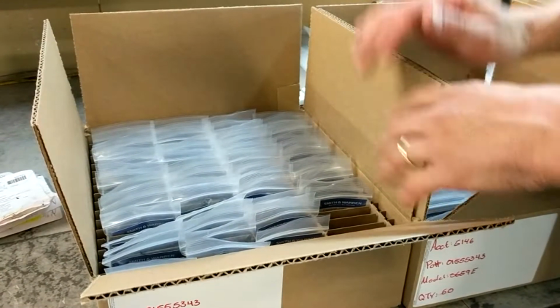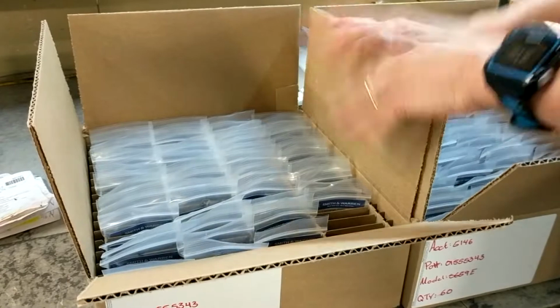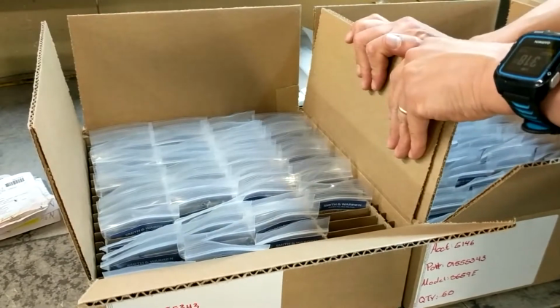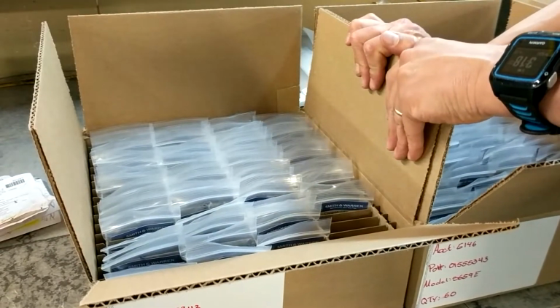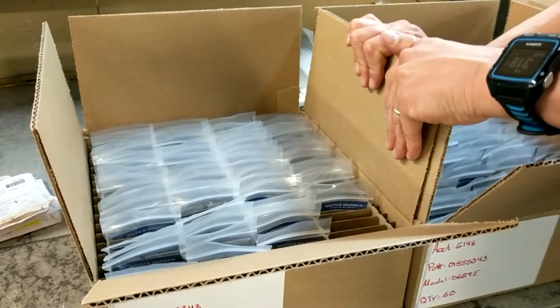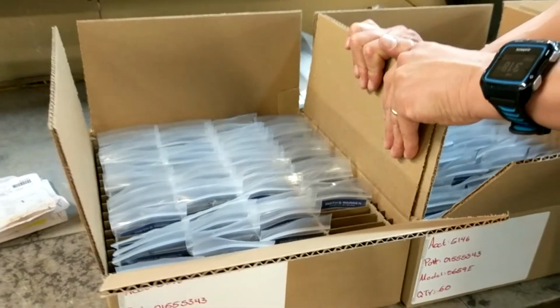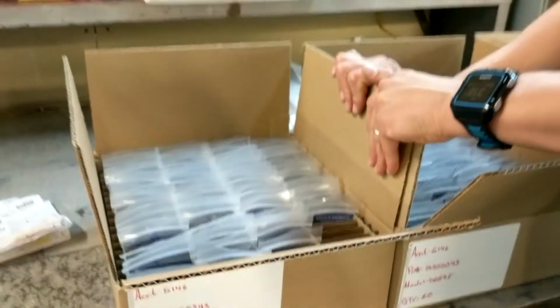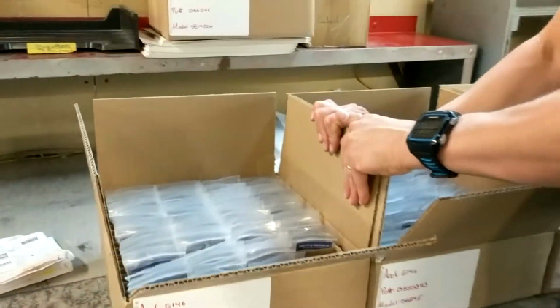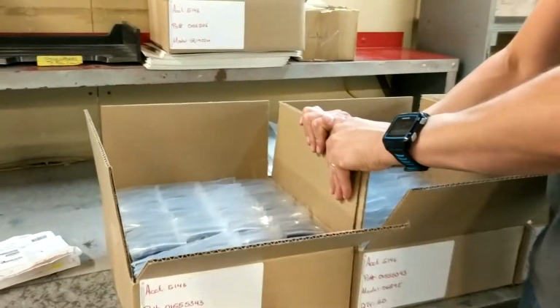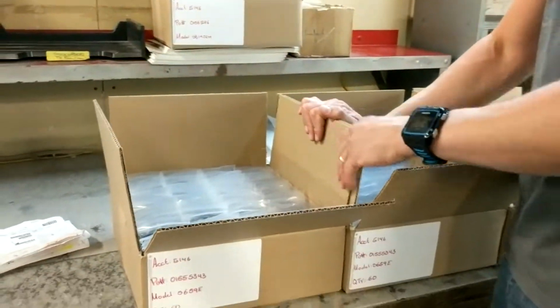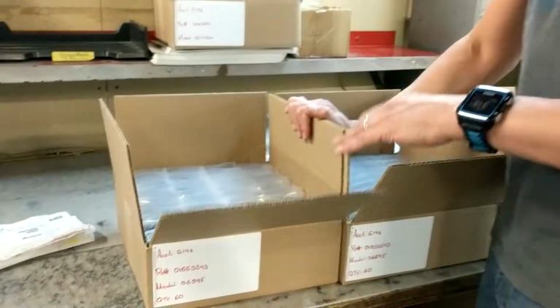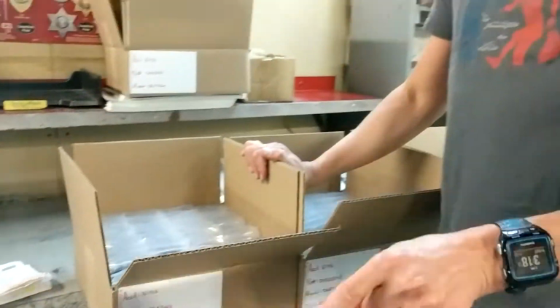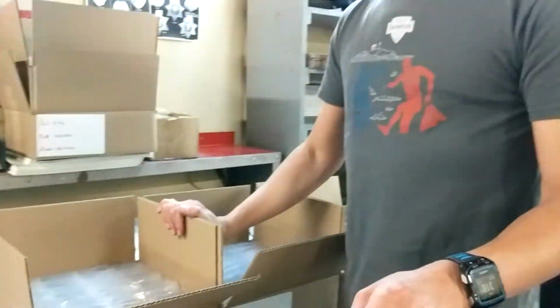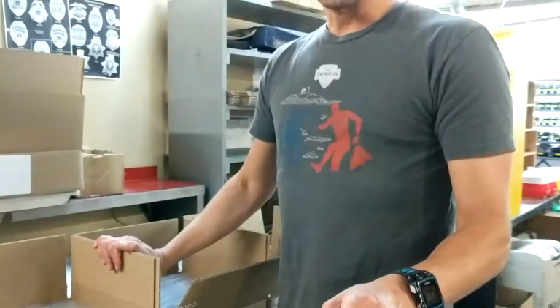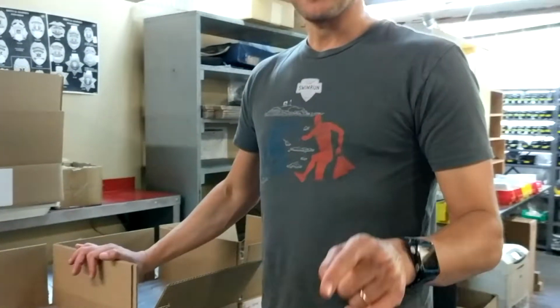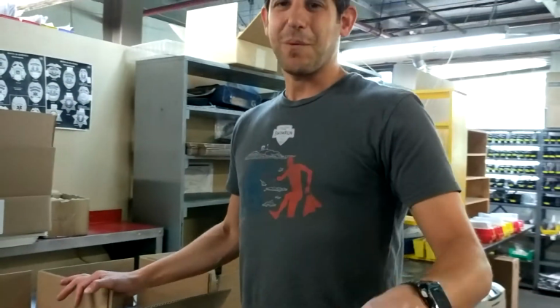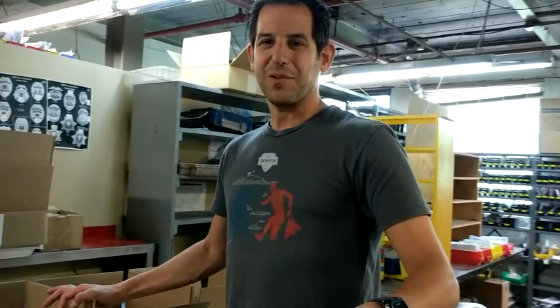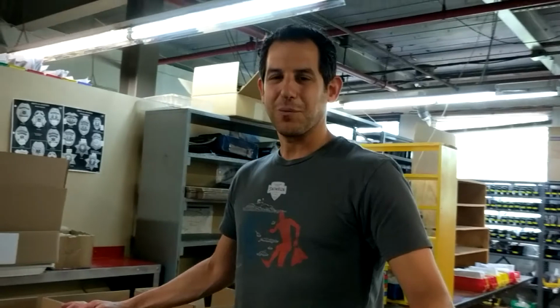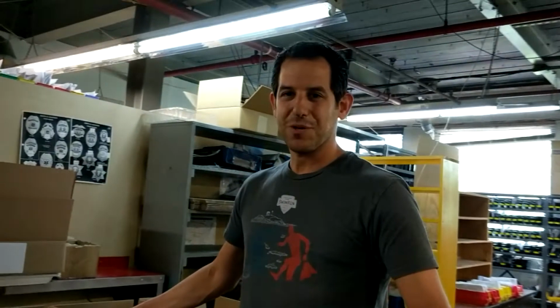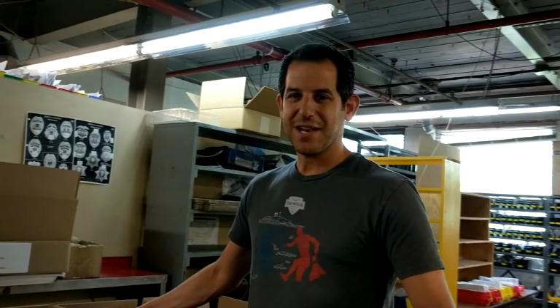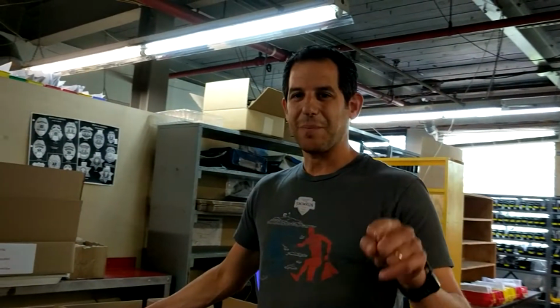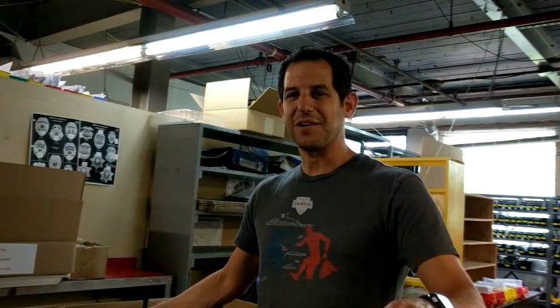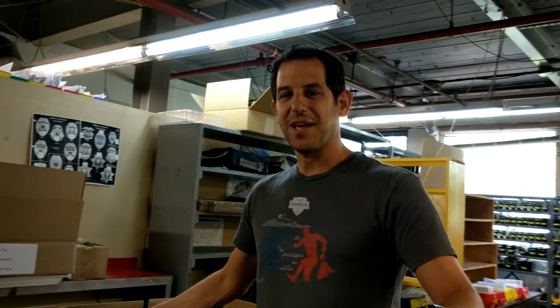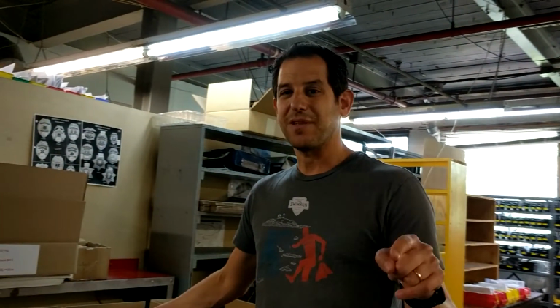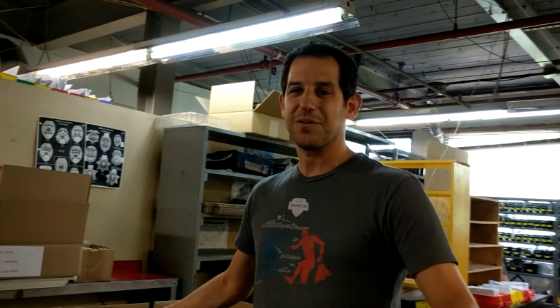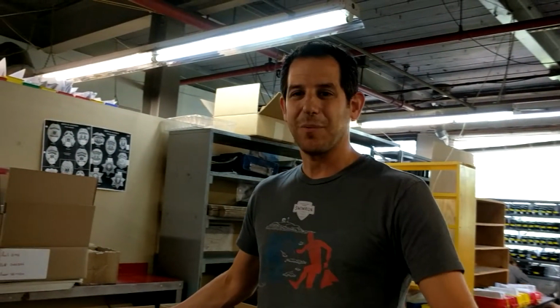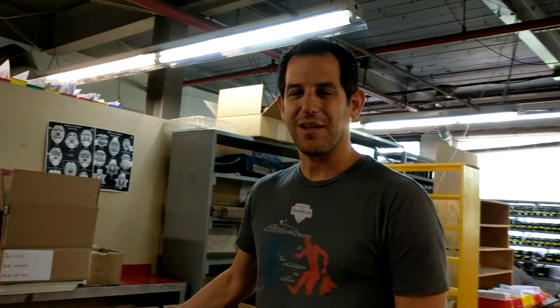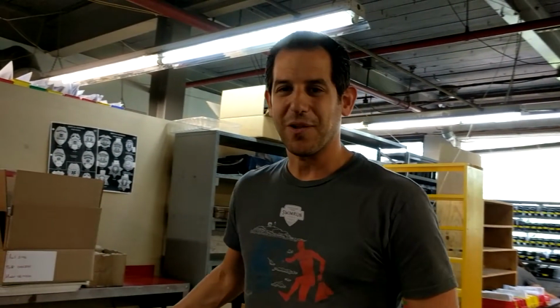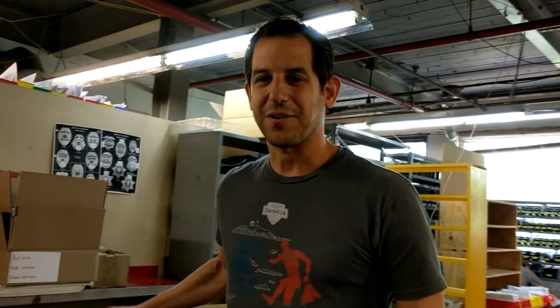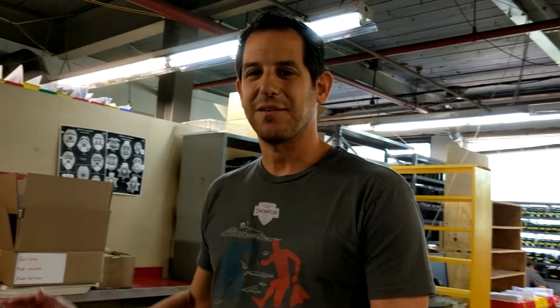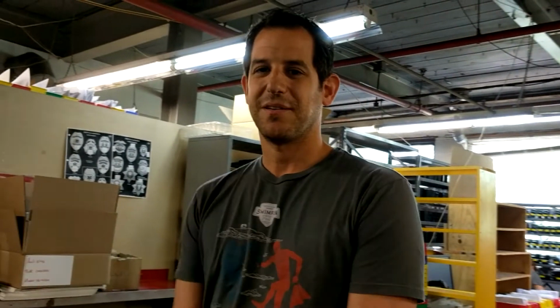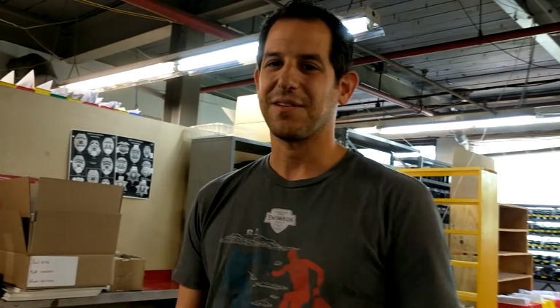We're going to get these packaged up and shipped off to Escambia County. If you guys are listening, thank you very much for the order — we appreciate it. I'll be back in a few days with another installment from another part of the factory. Thanks a lot.